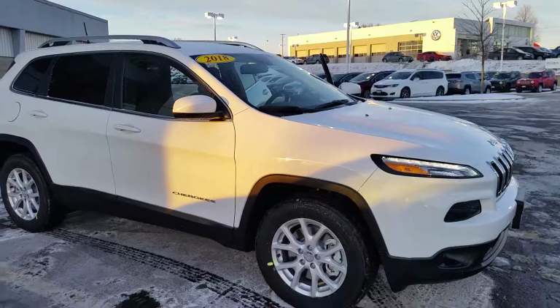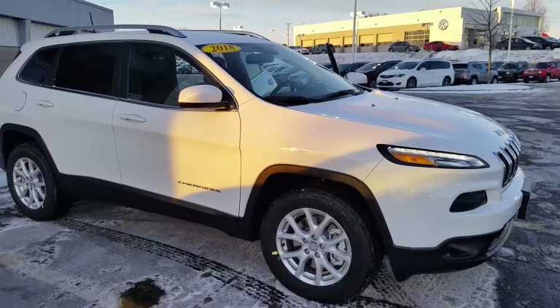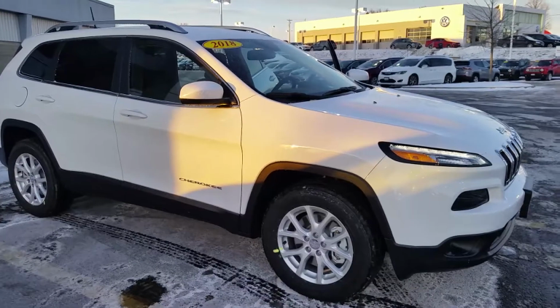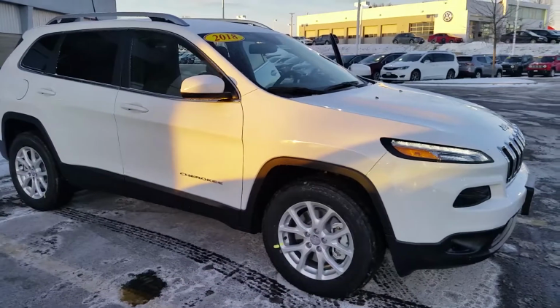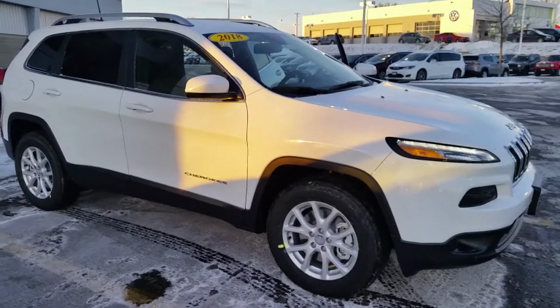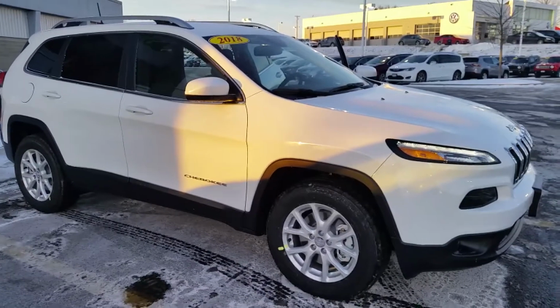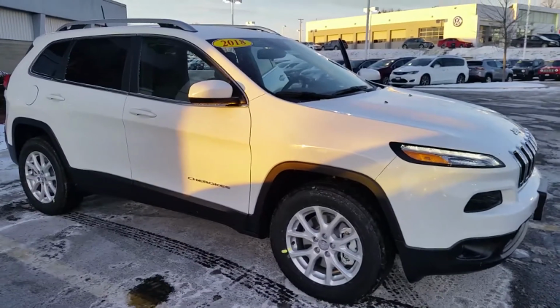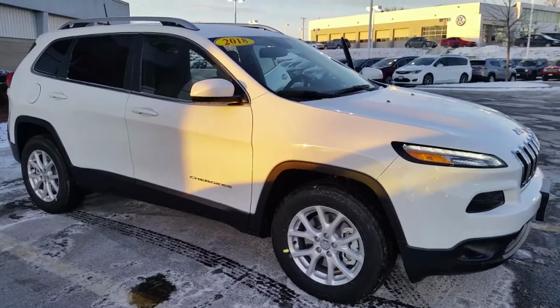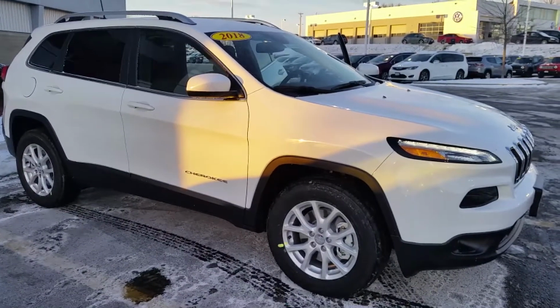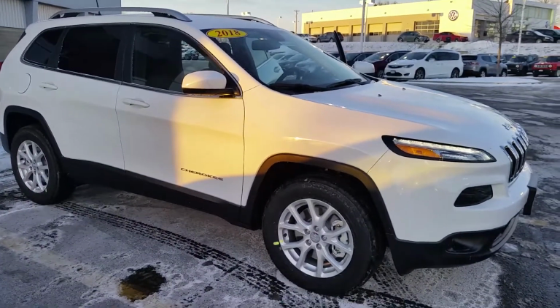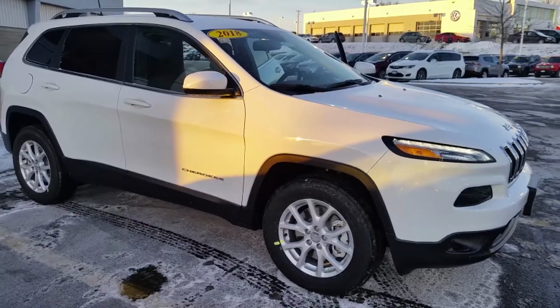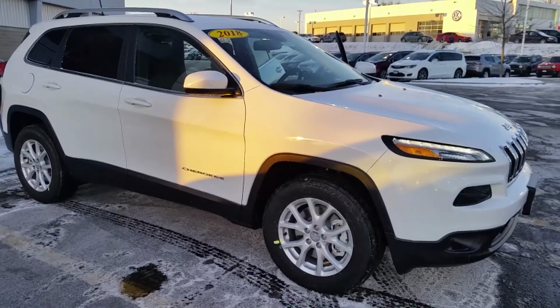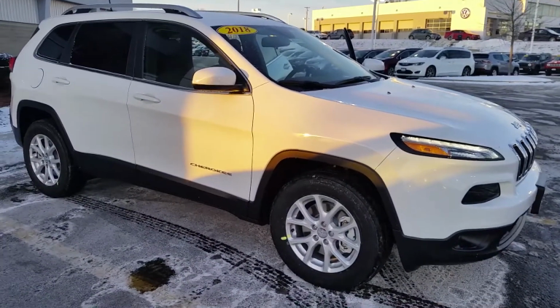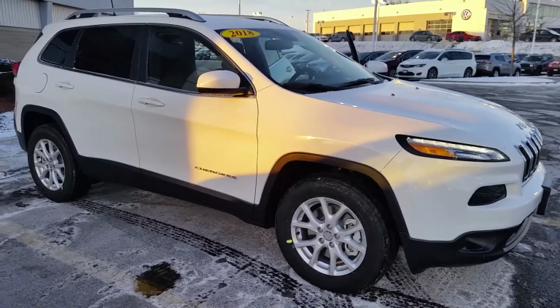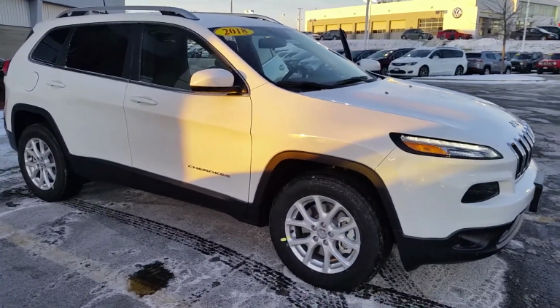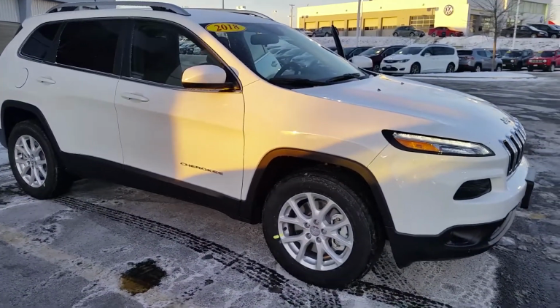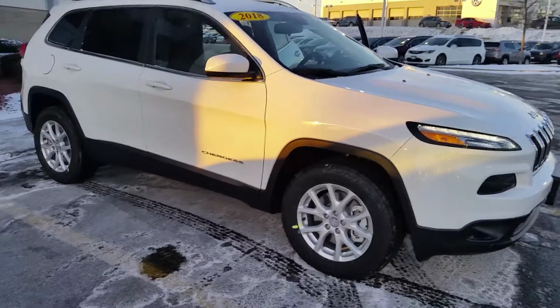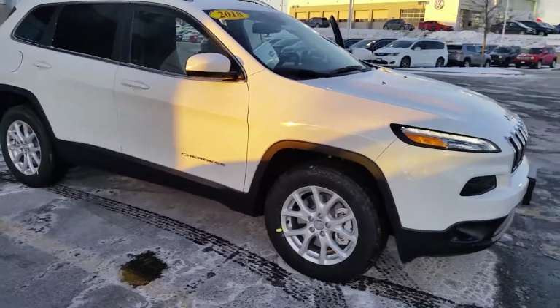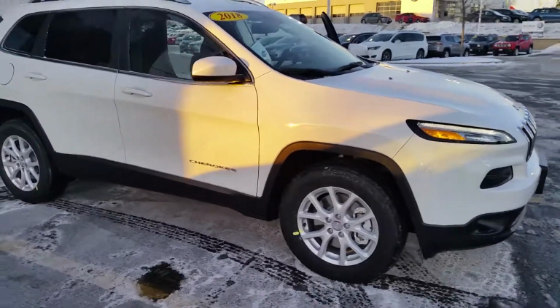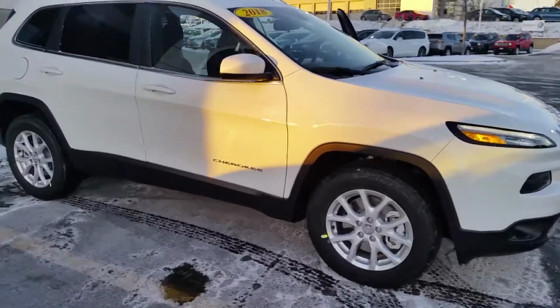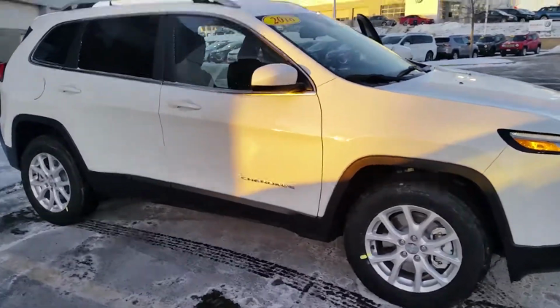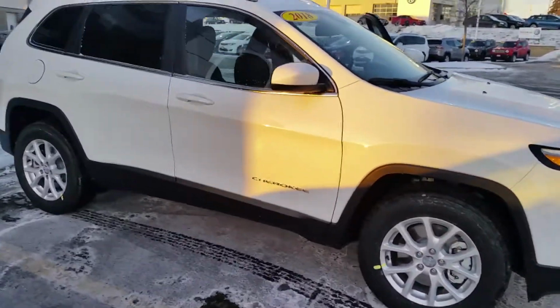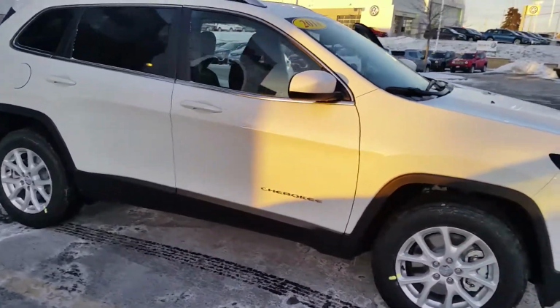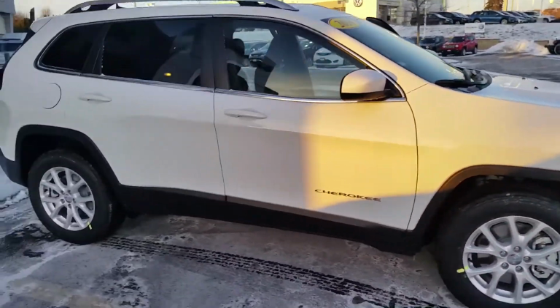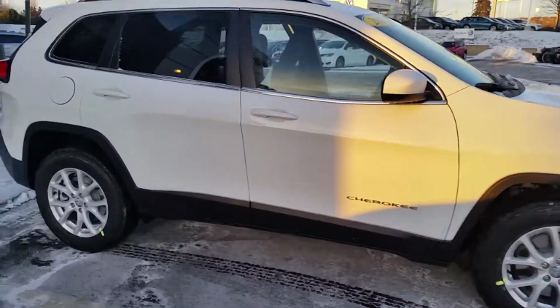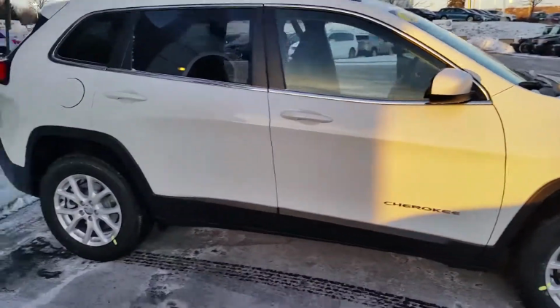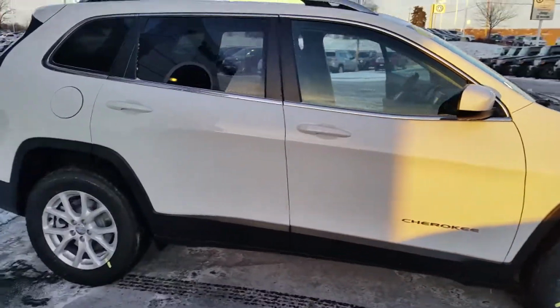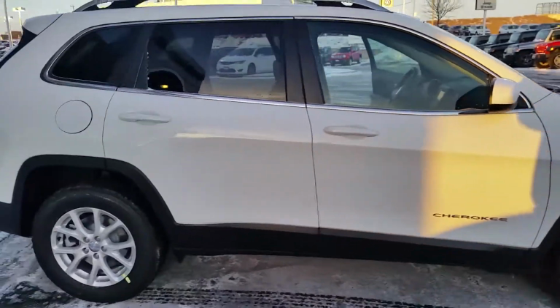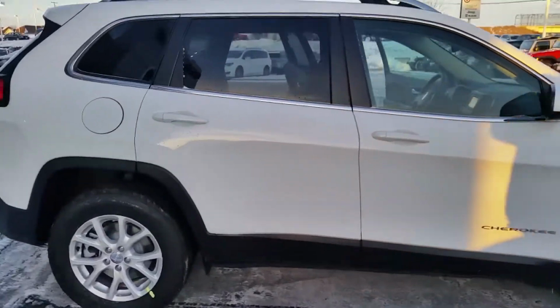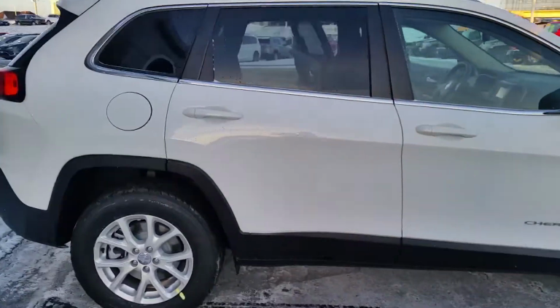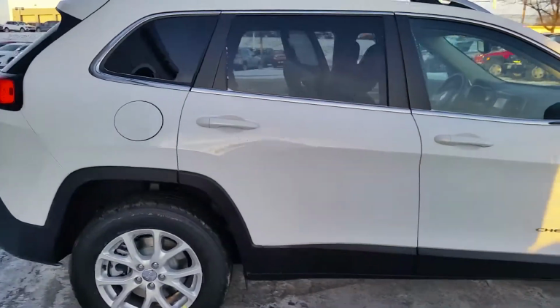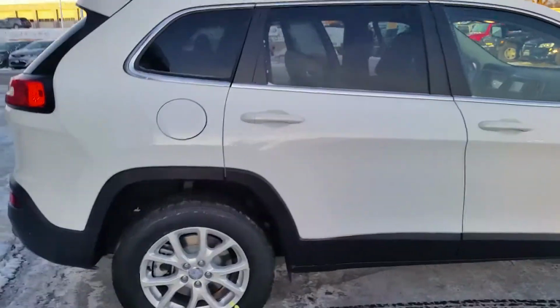We're going to do a quick video of a 2018 Cherokee Latitude 4x4. It's got the 2.4-liter four-cylinder Tiger Shark engine with a nine-speed auto.